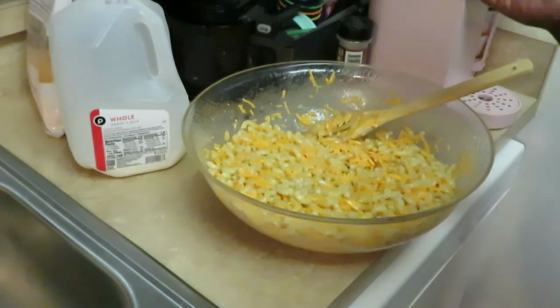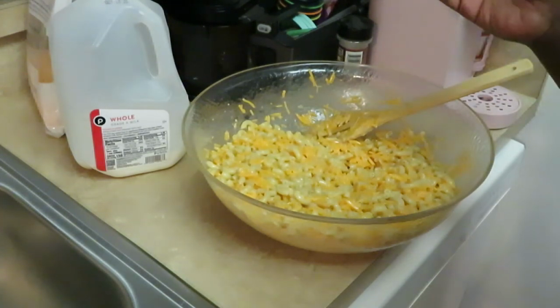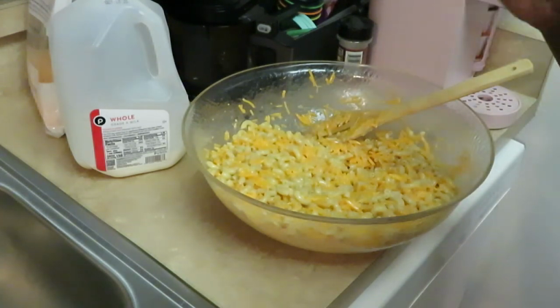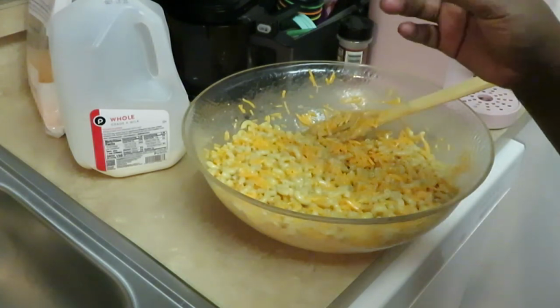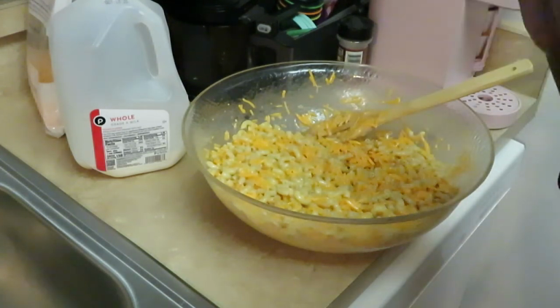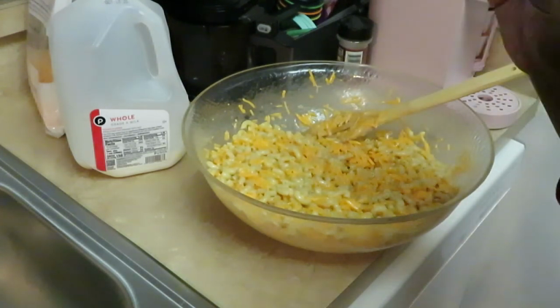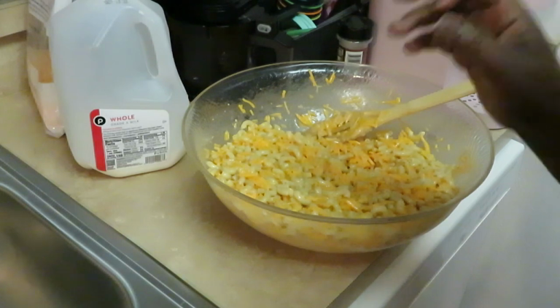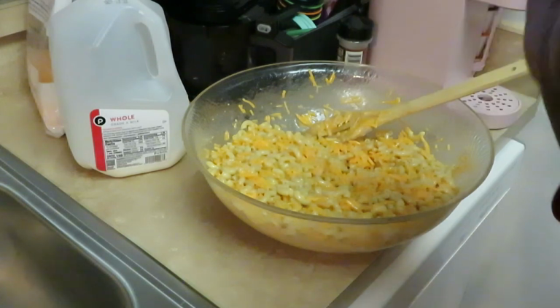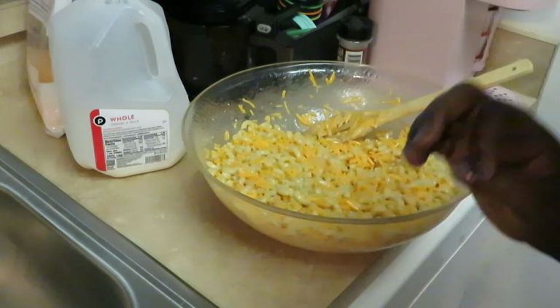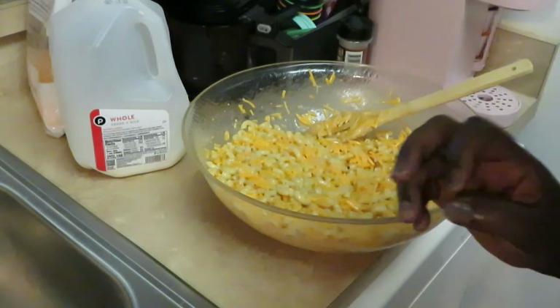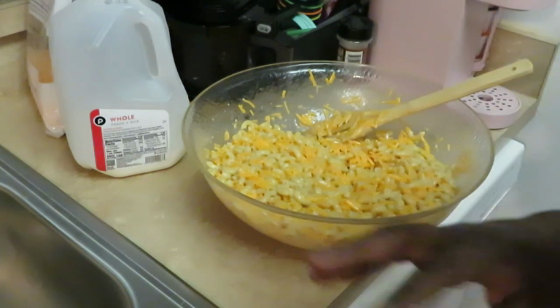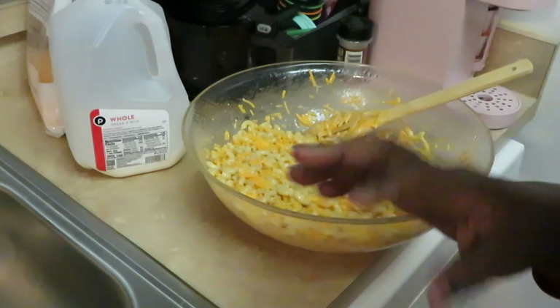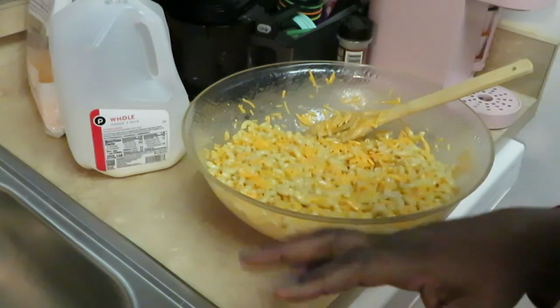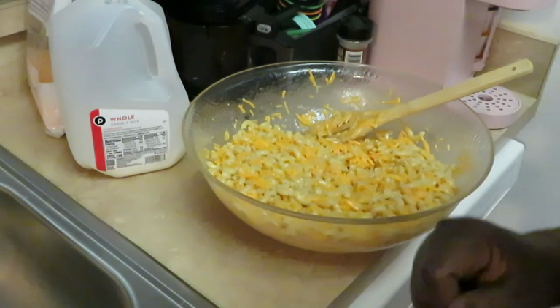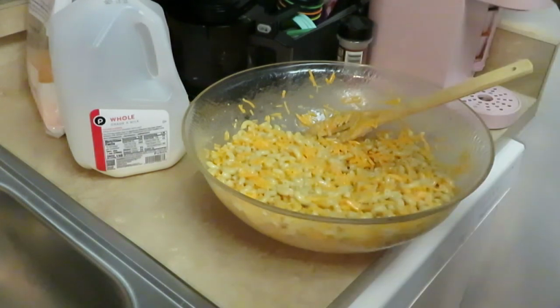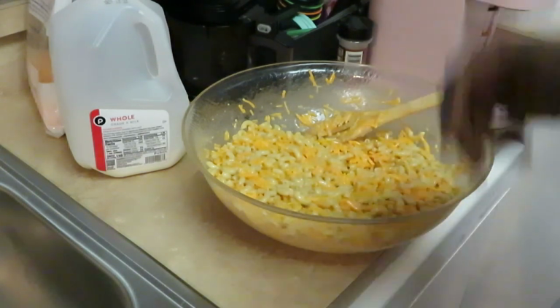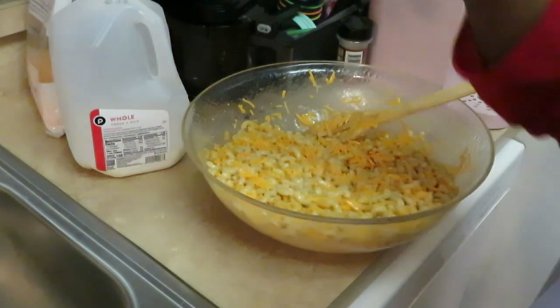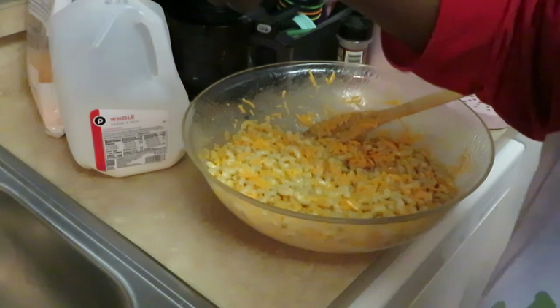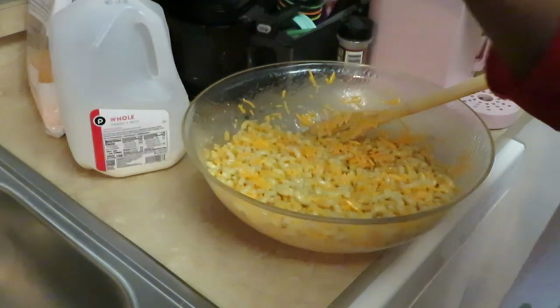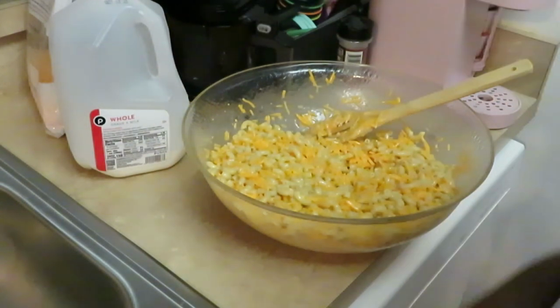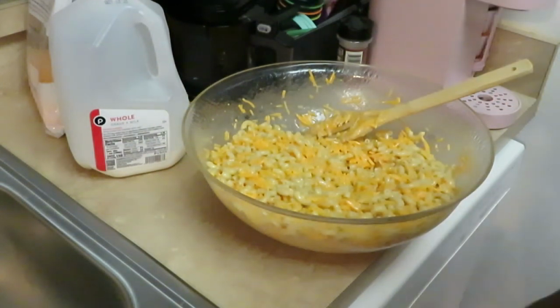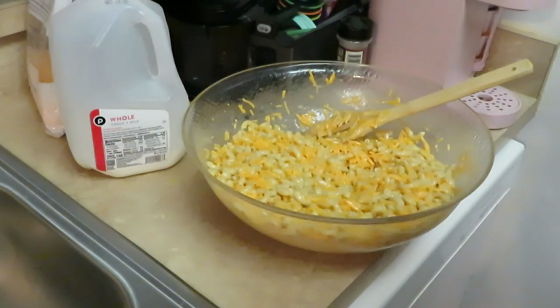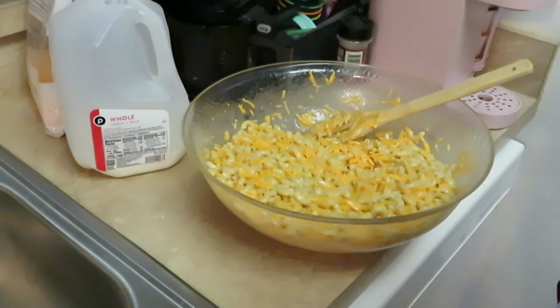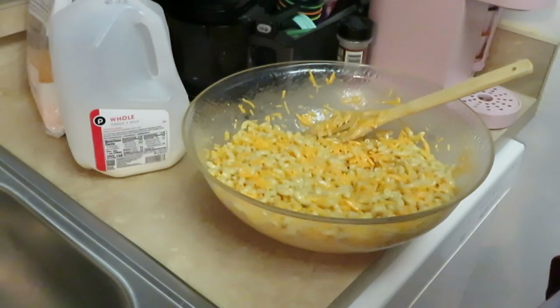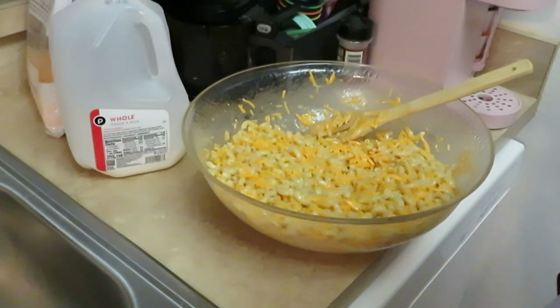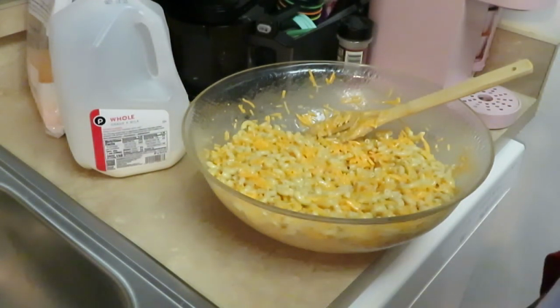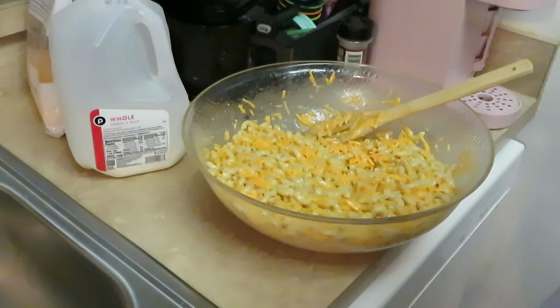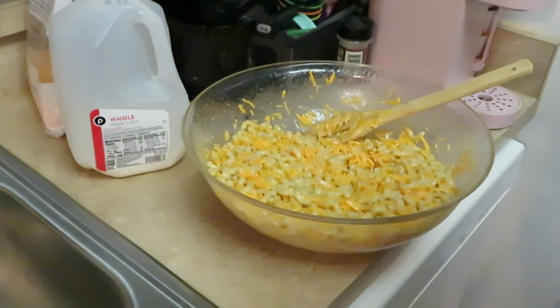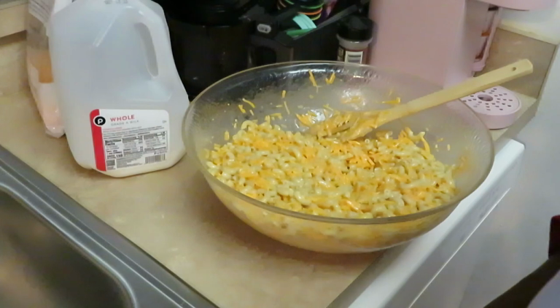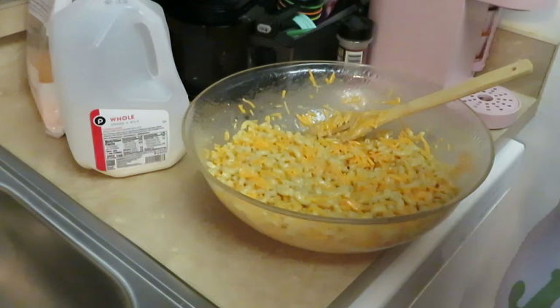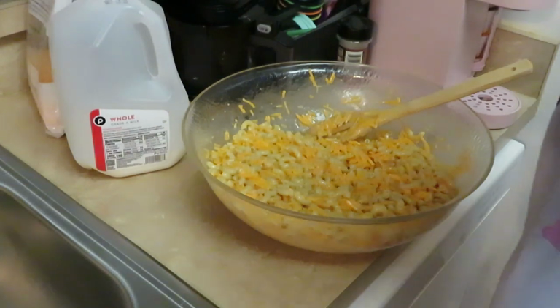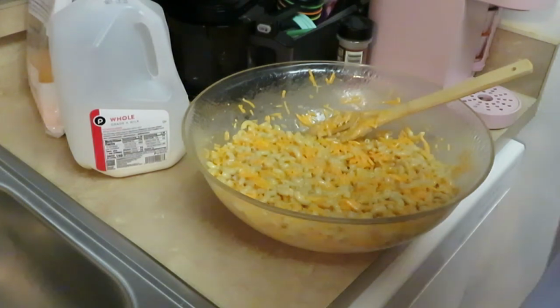That's it y'all. I'm just going to pan it up and bake it in the oven at 350 degrees for about 30 minutes so everything gets all melted and cheesy. I'm going to put it in my pan, put the cheese across the top. 350 degrees for about 30 minutes.